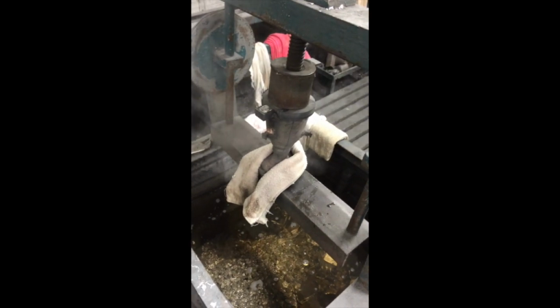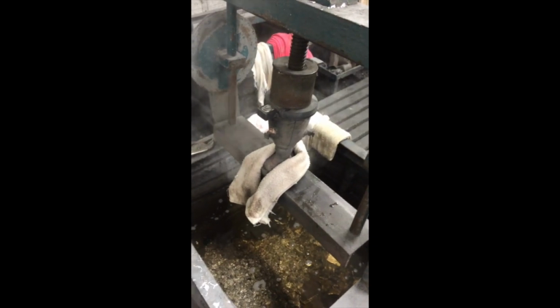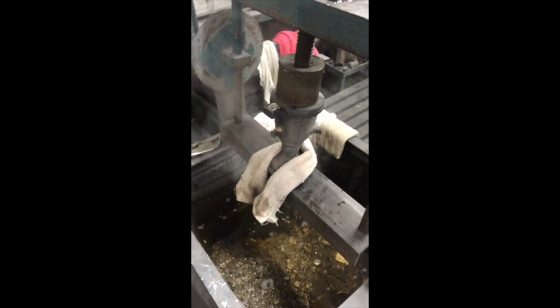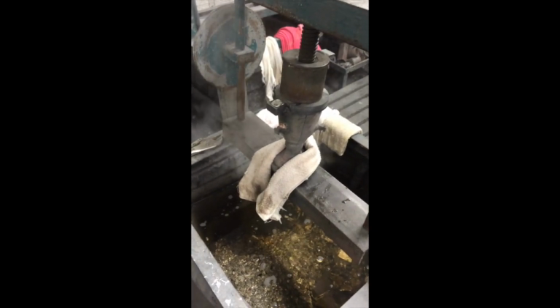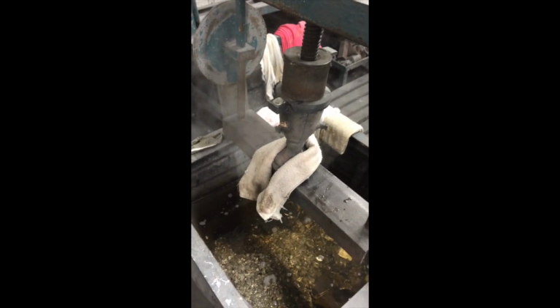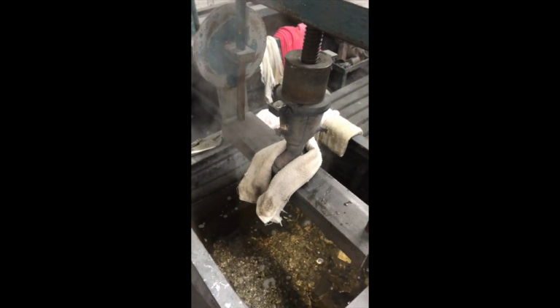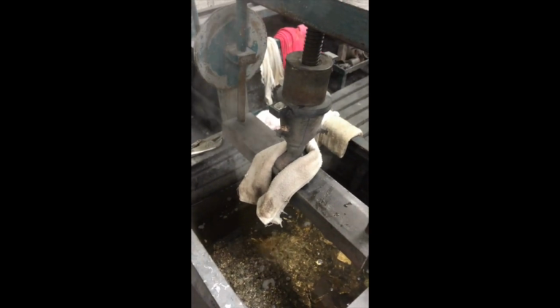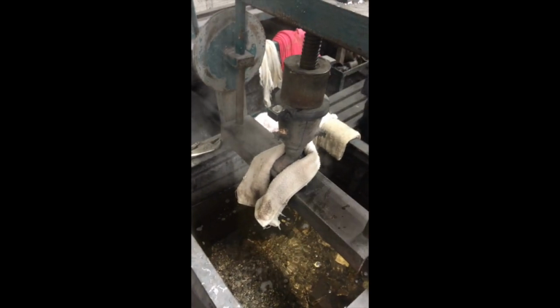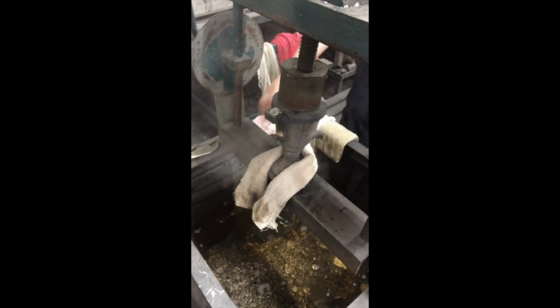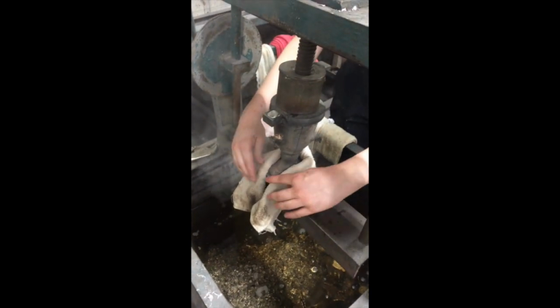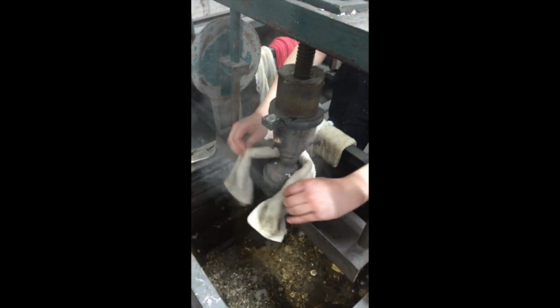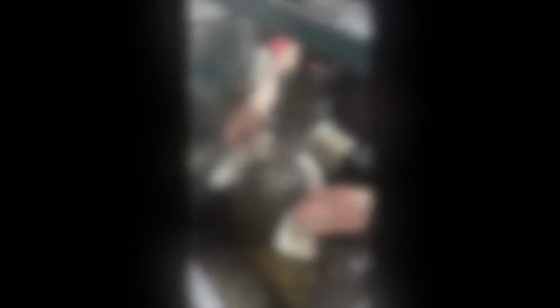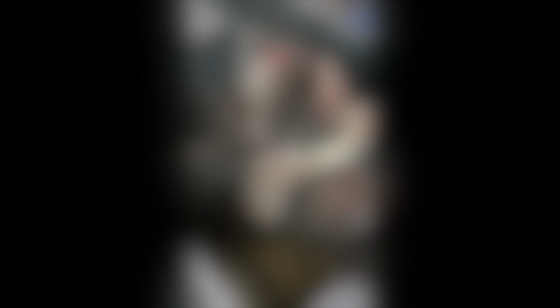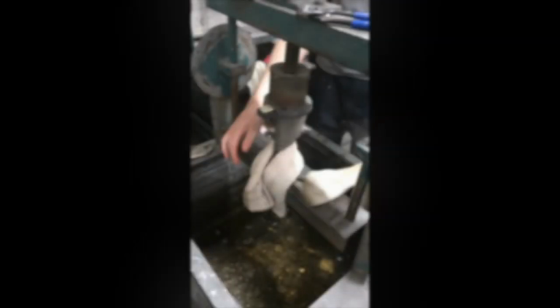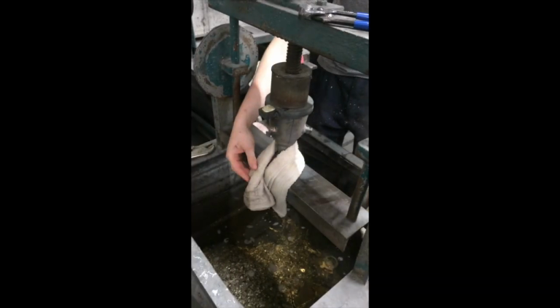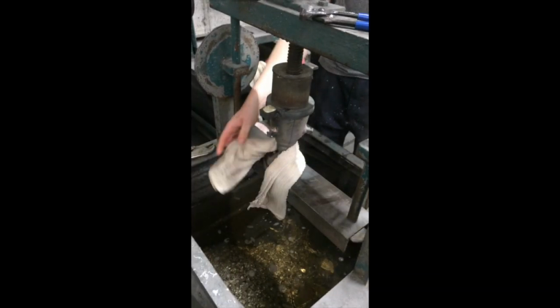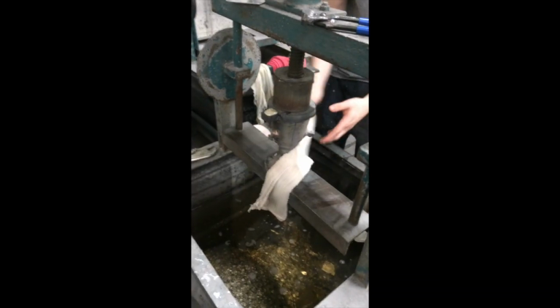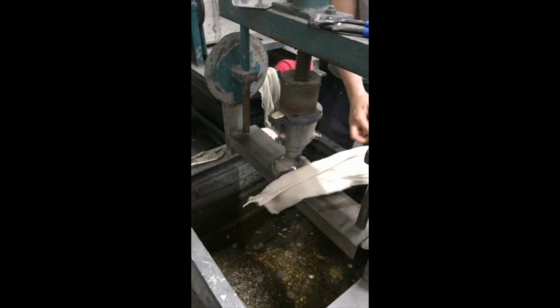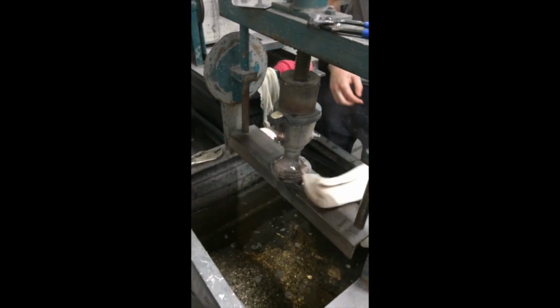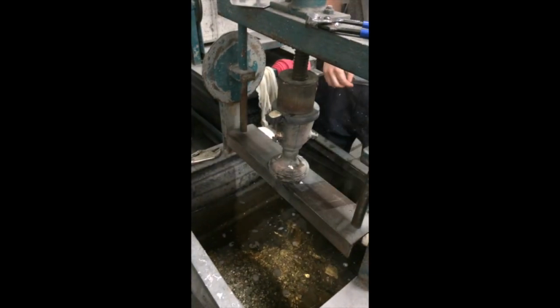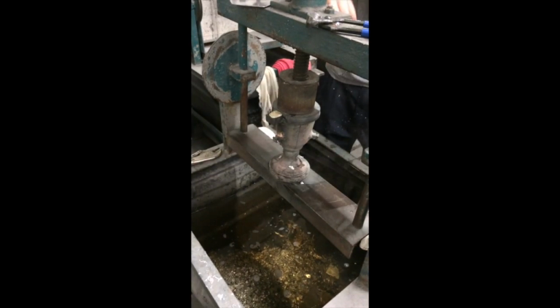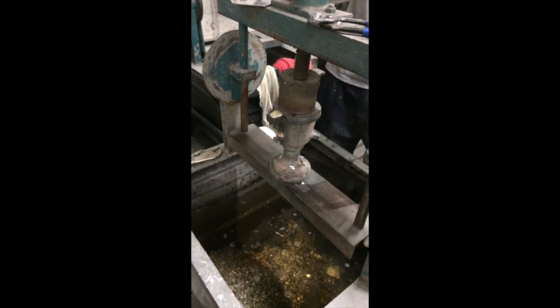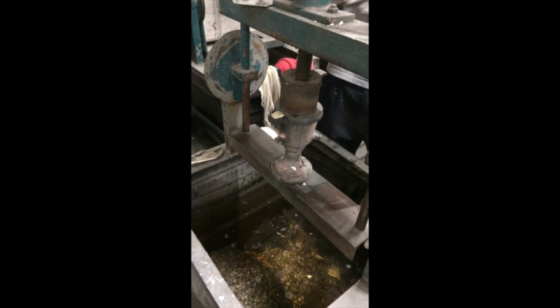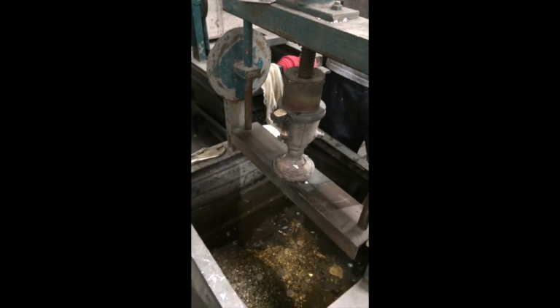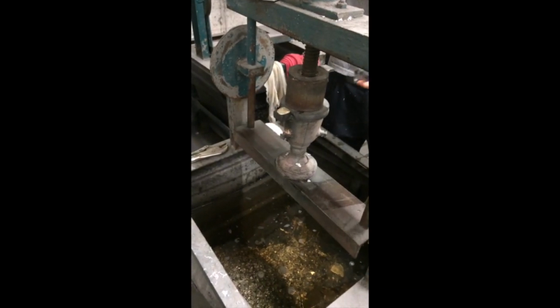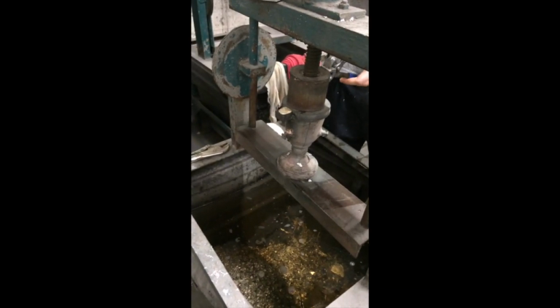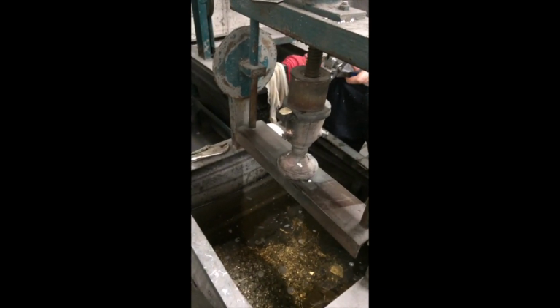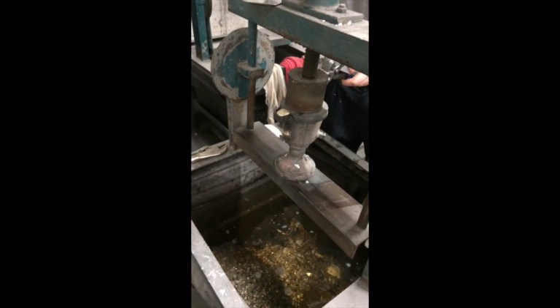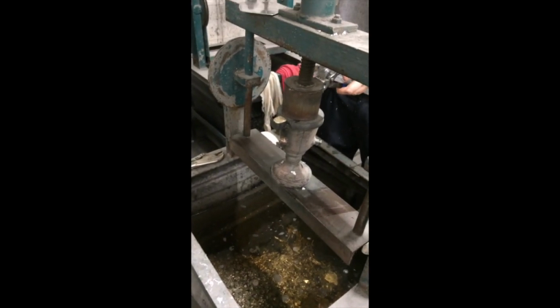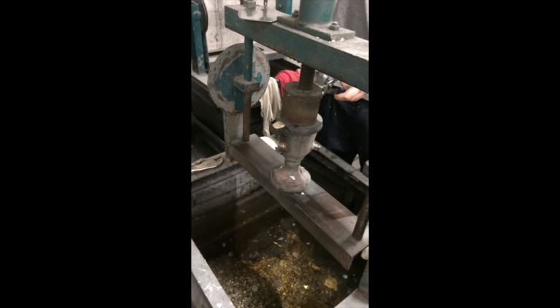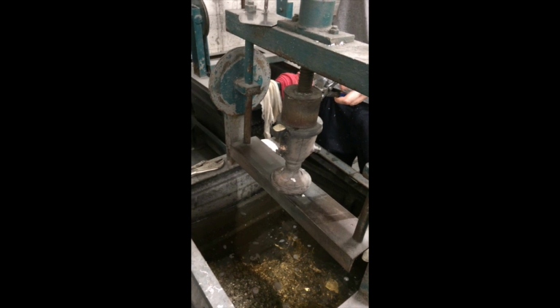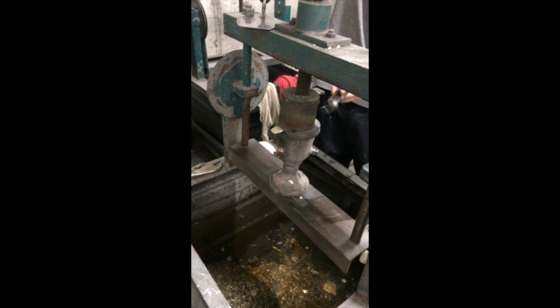We'll just cool the mould over about five minutes. The piece is now set and we're going to knock the mould apart.